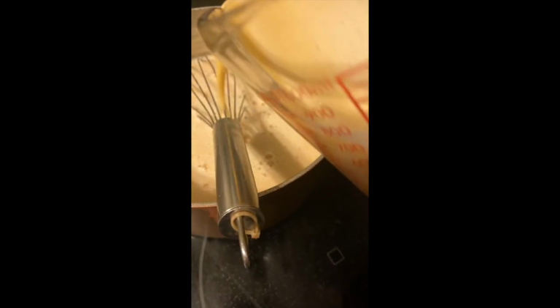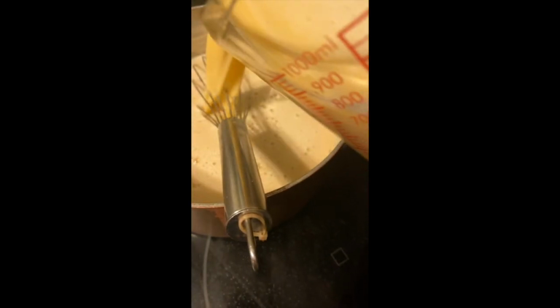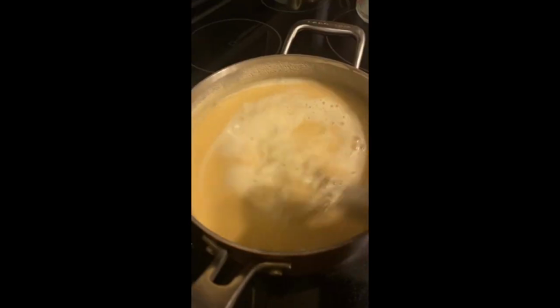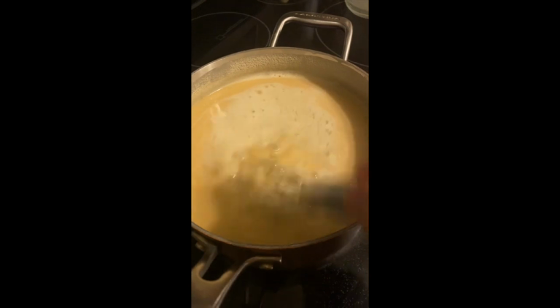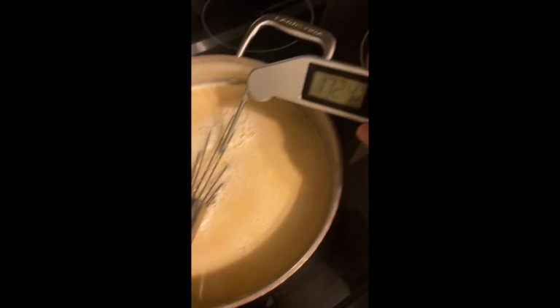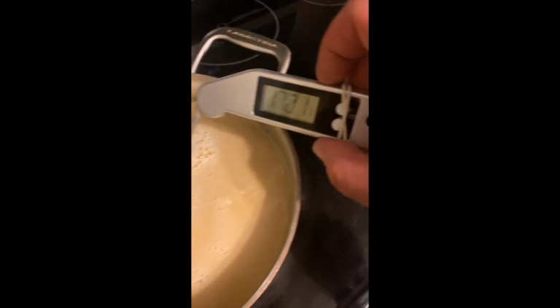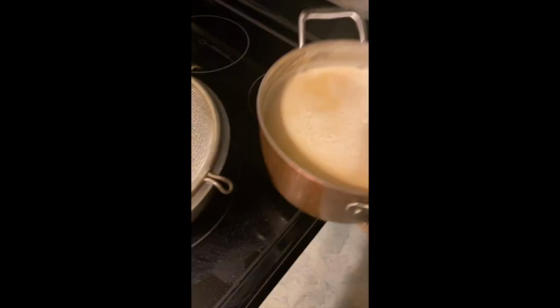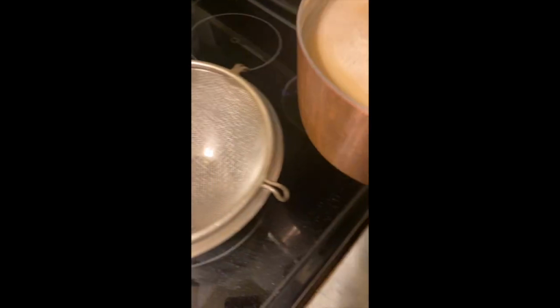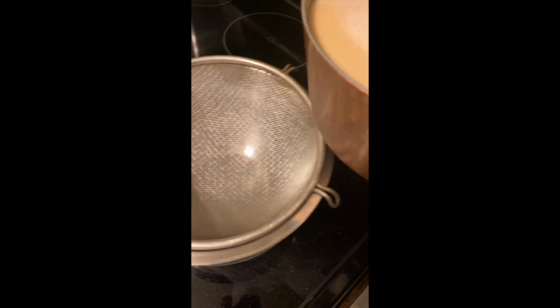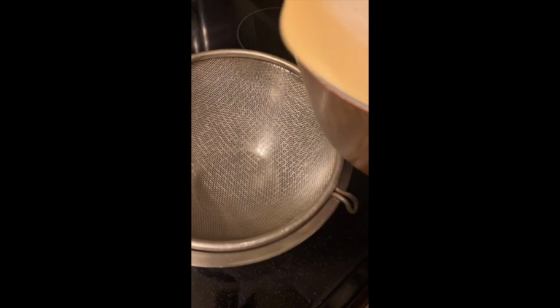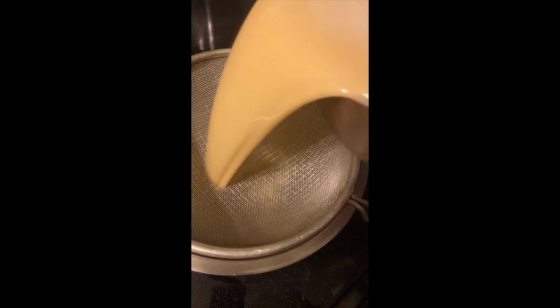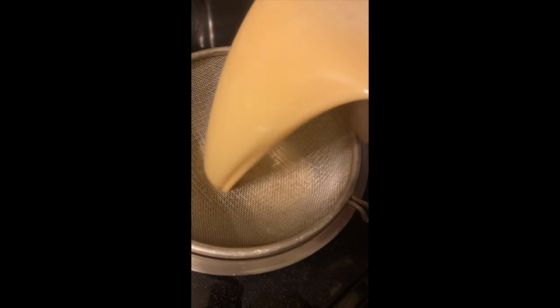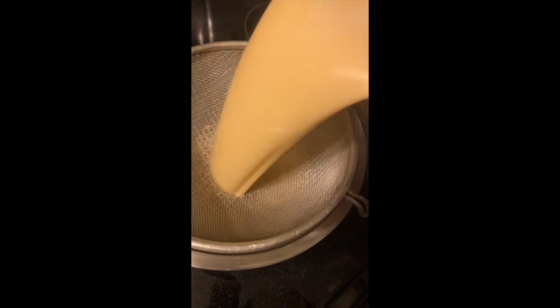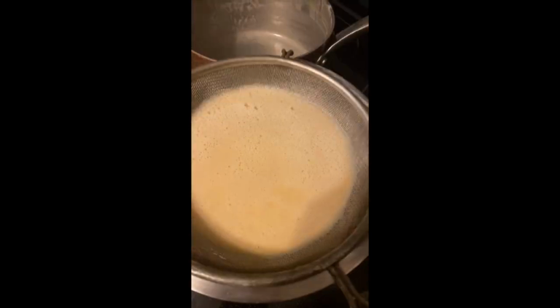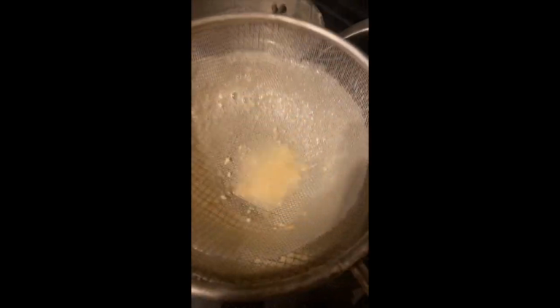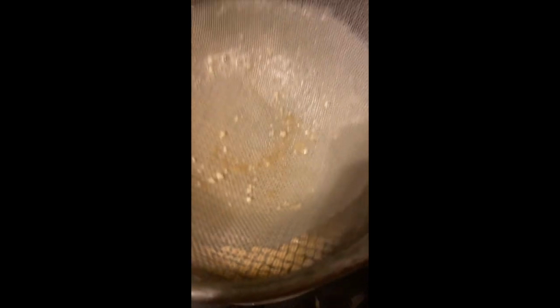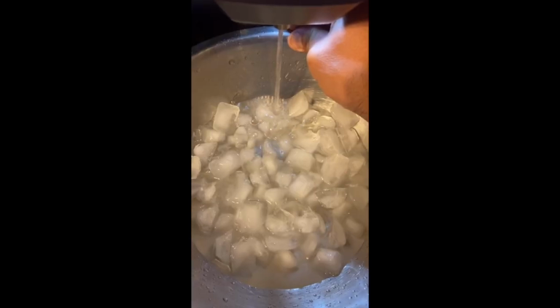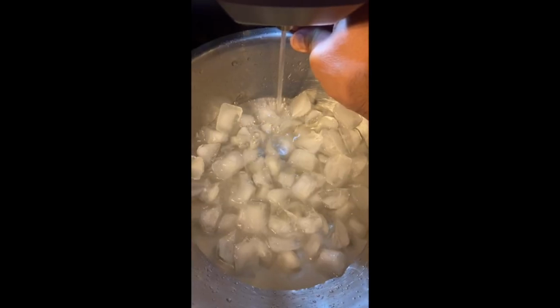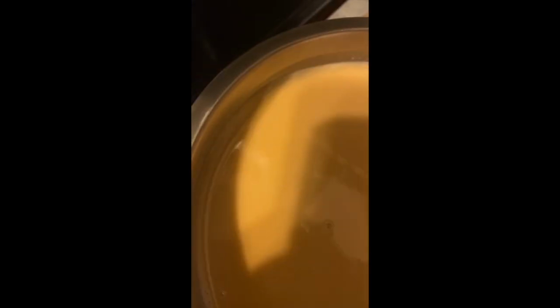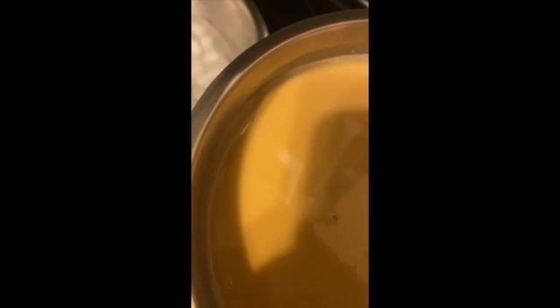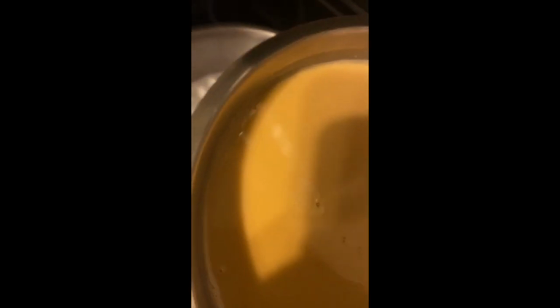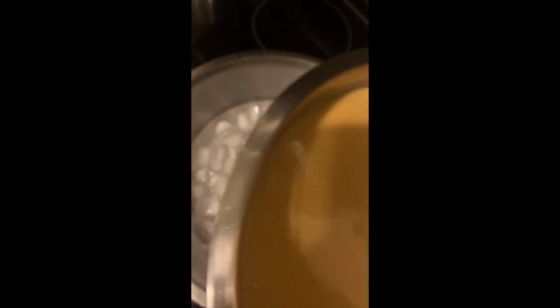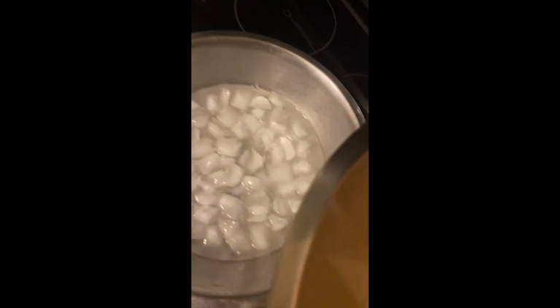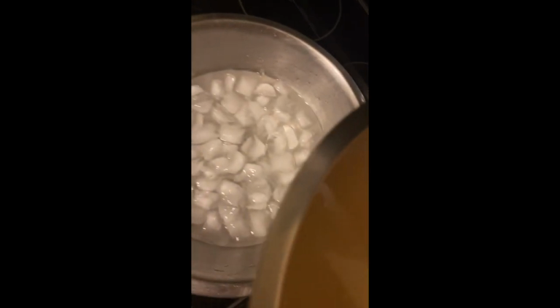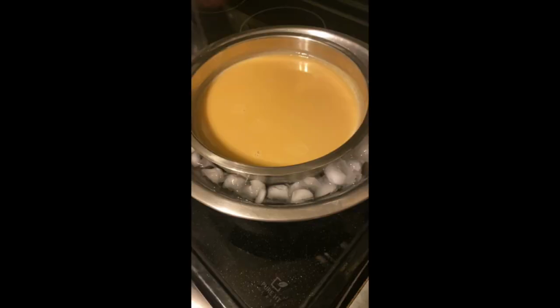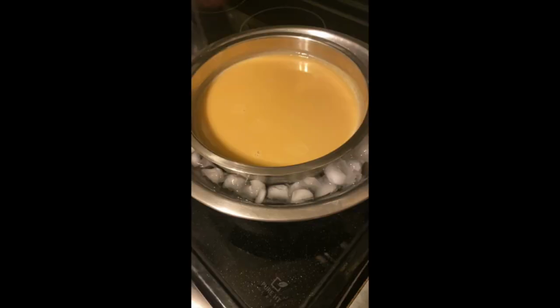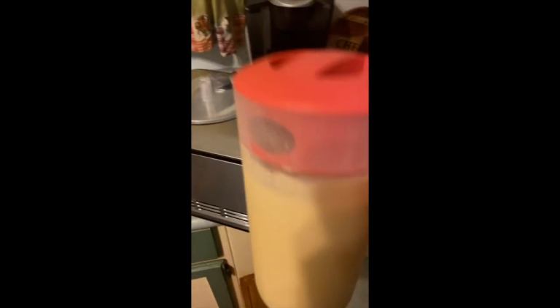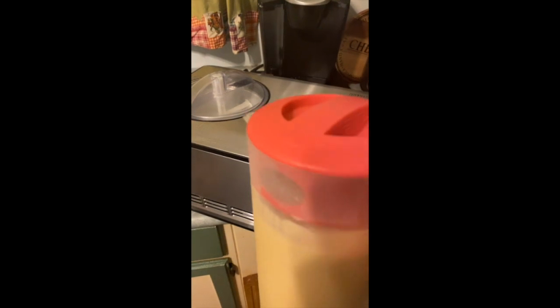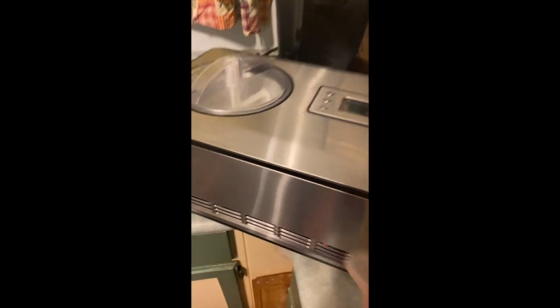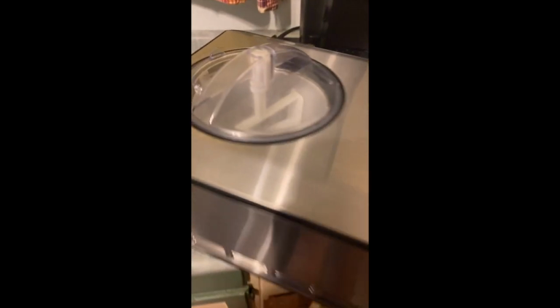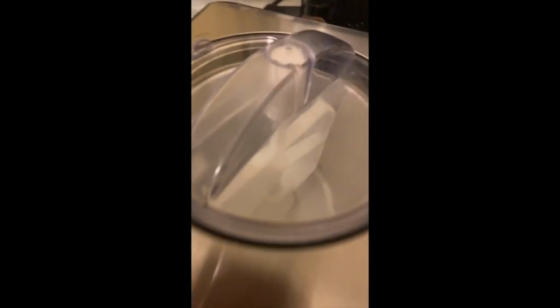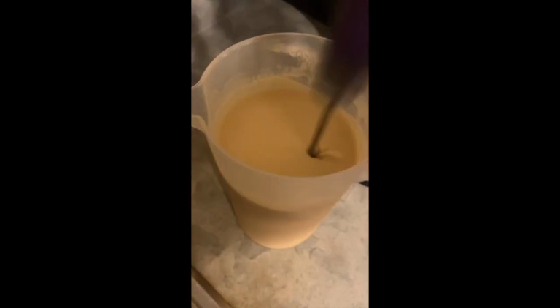Add that back to the original pot, get it cooking to about 175 degrees. Take a strainer, run it through to strain any impurities out. Get an ice bath ready, let it cool overnight, then mix that mixture.